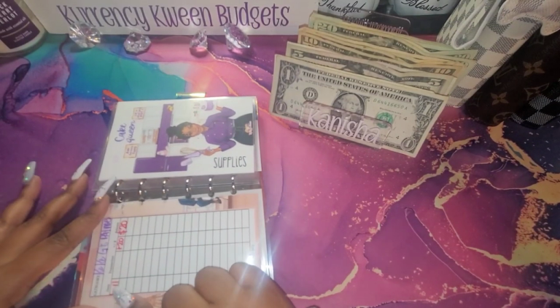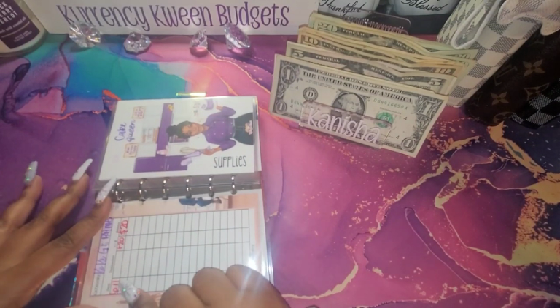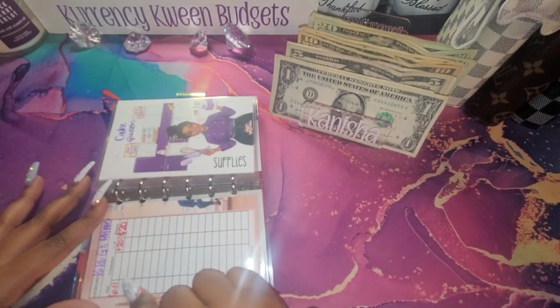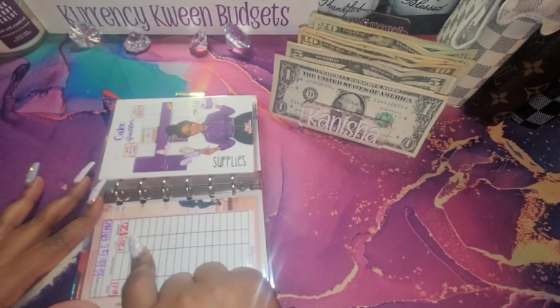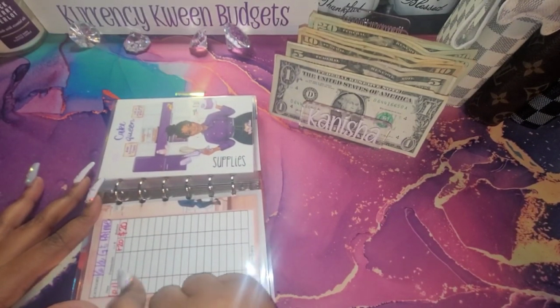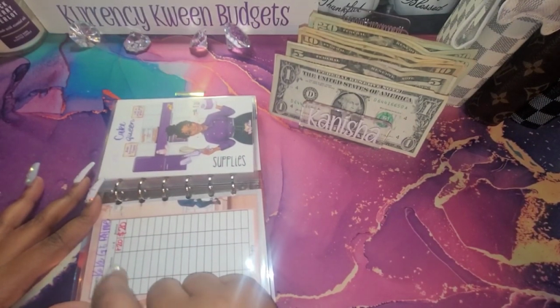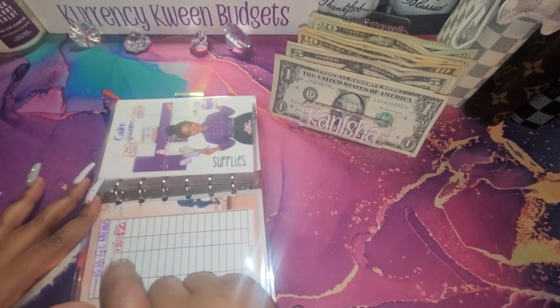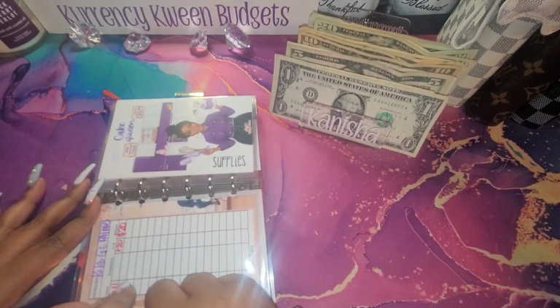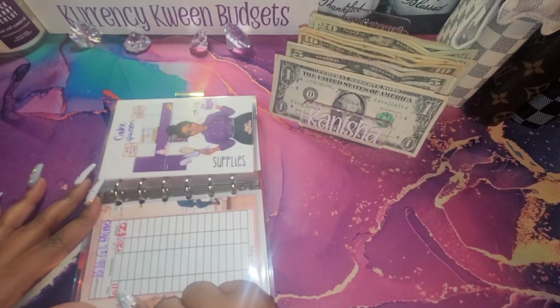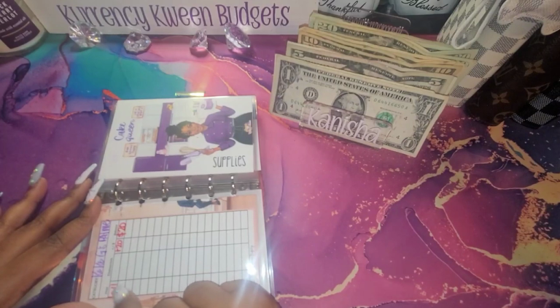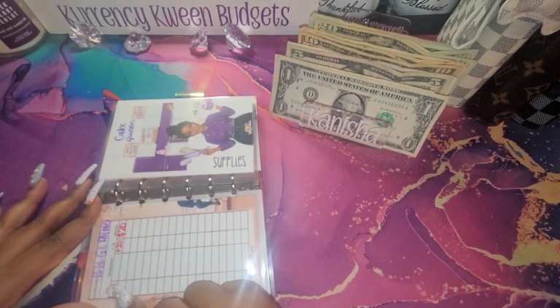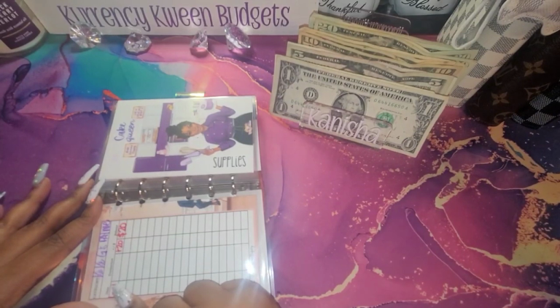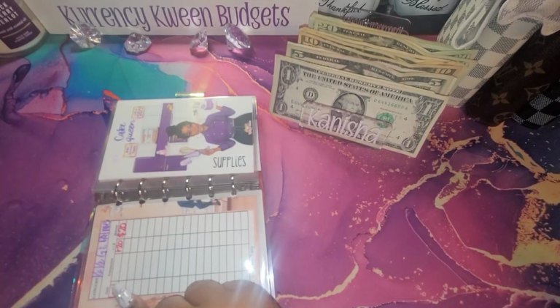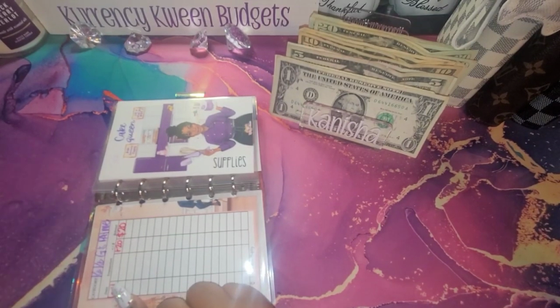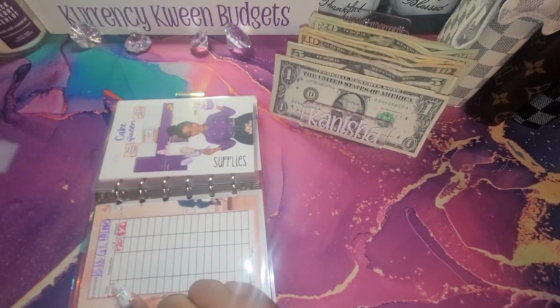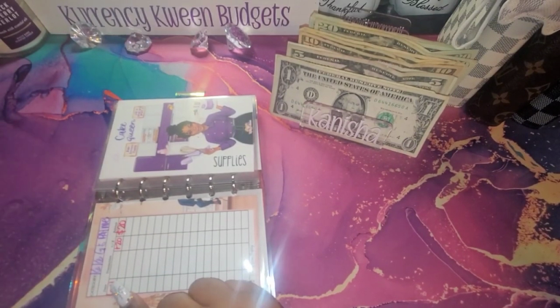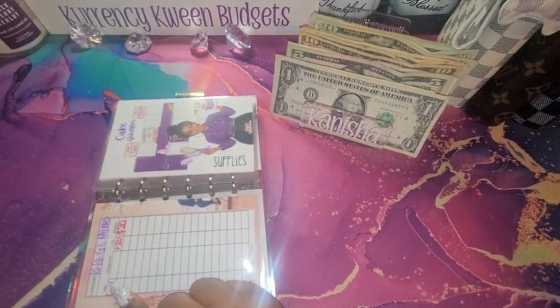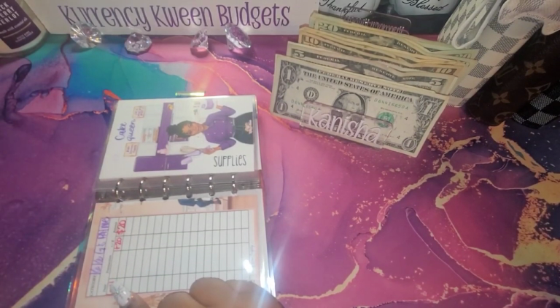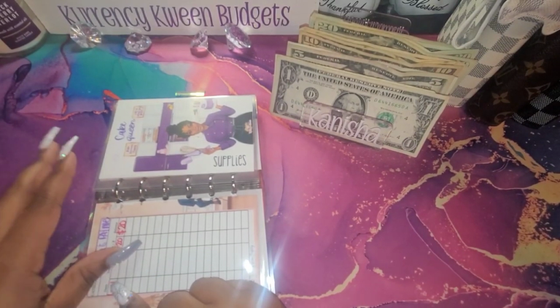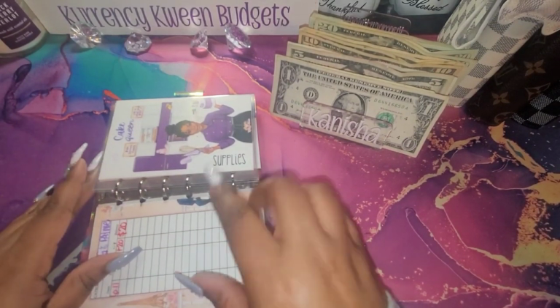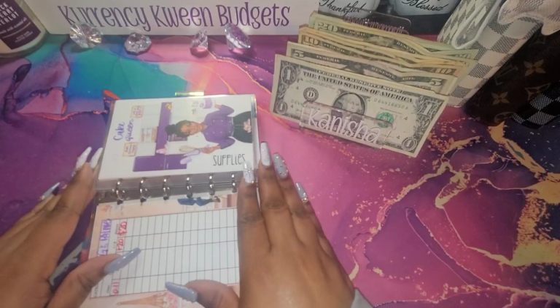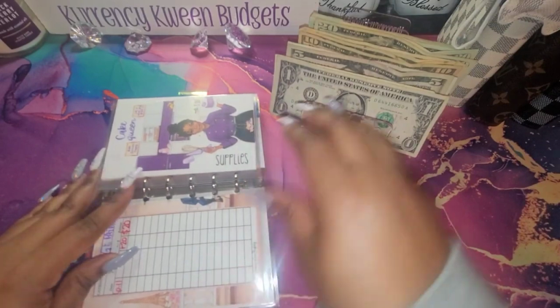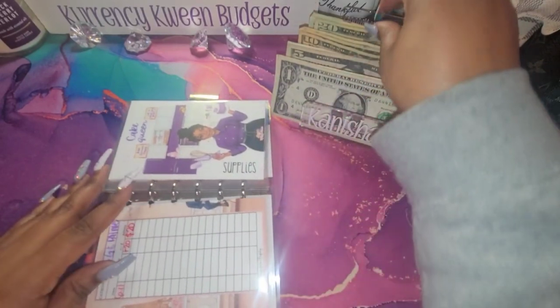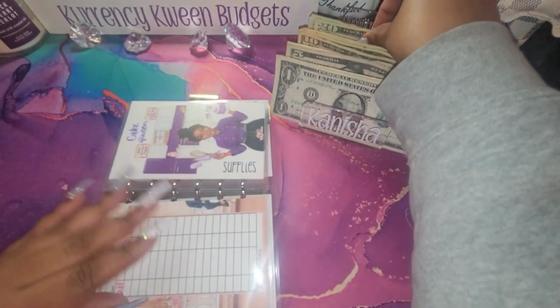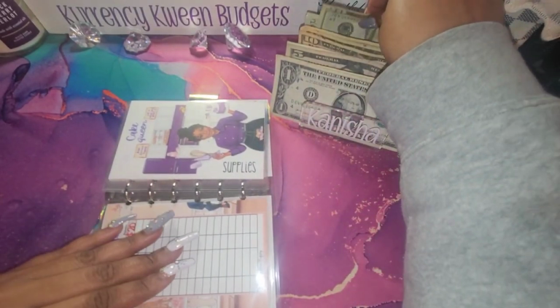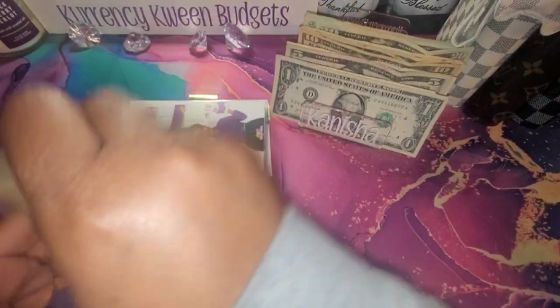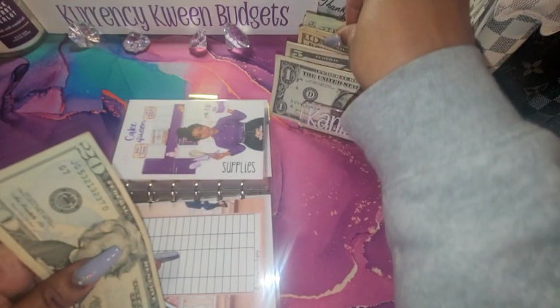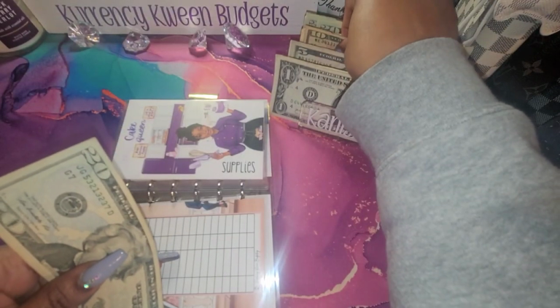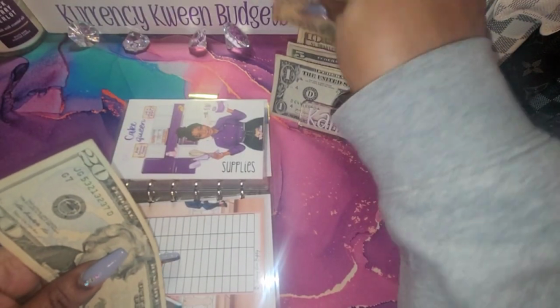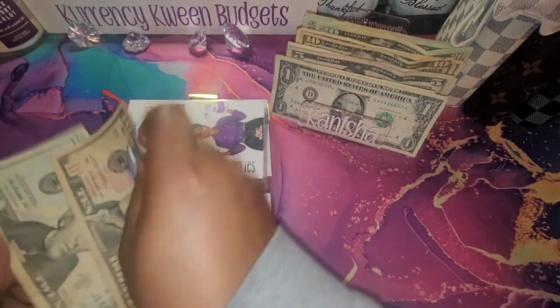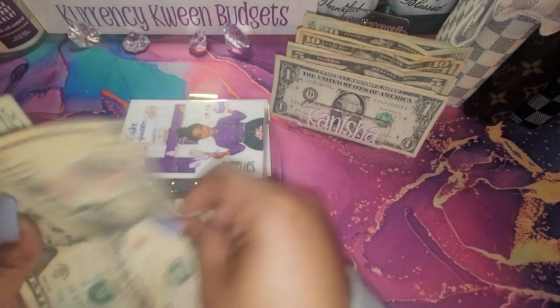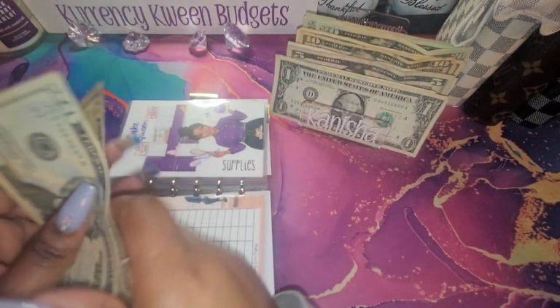I haven't stuffed this since June — that was the last time I actually stuffed my business binder. But we're going to get back on it. Supplies is going to get $30, and $20, and a $10.